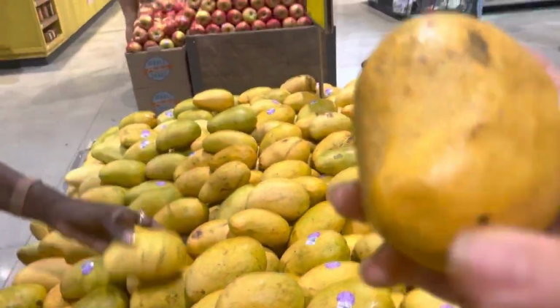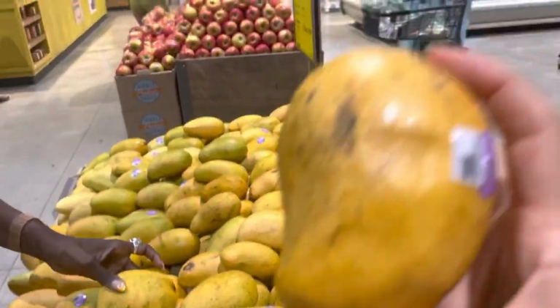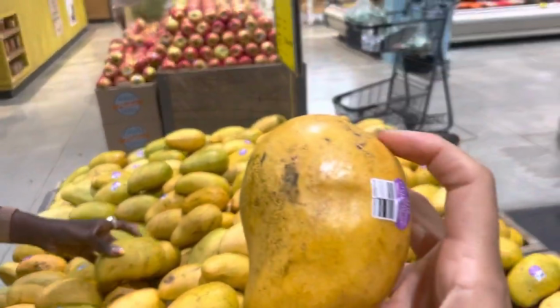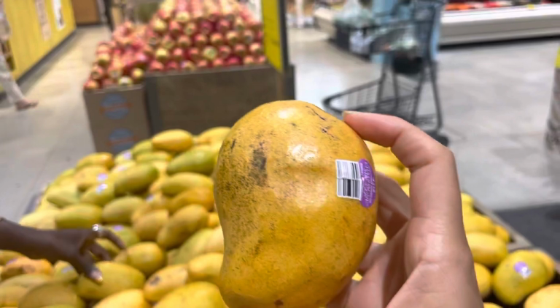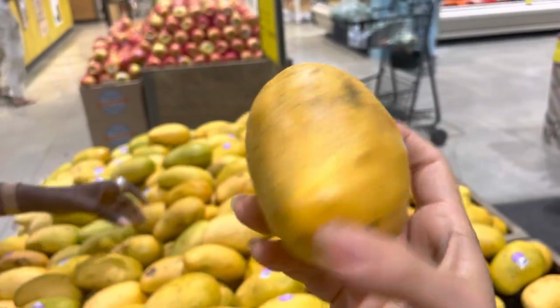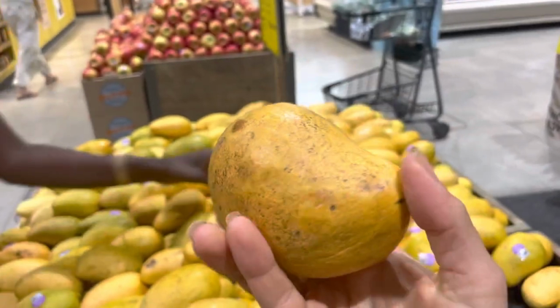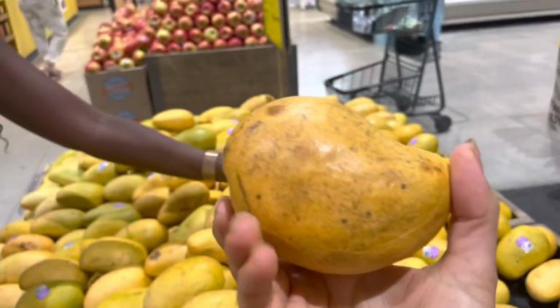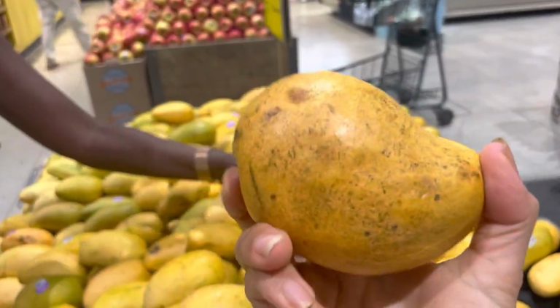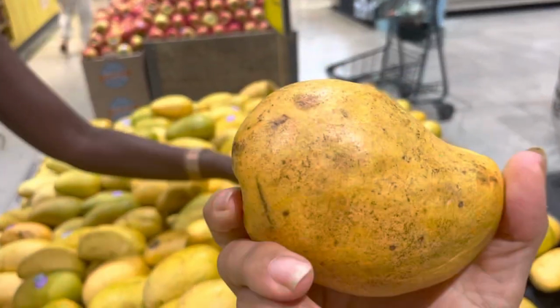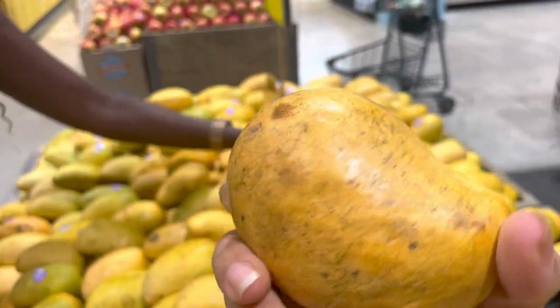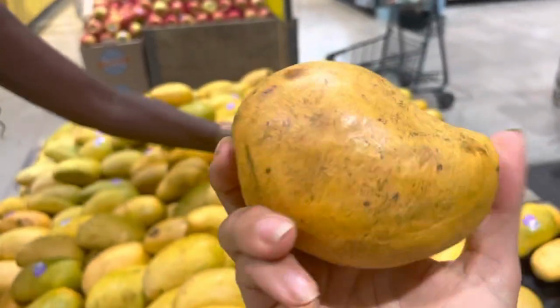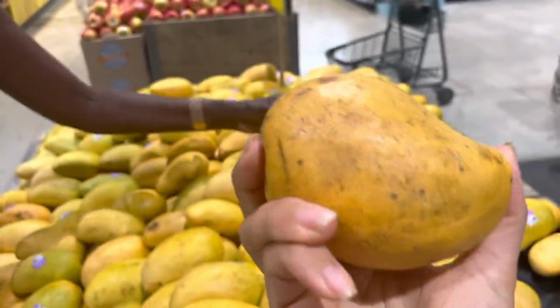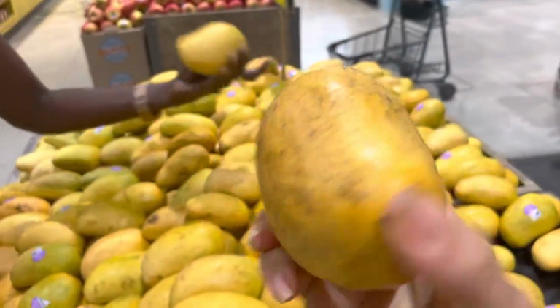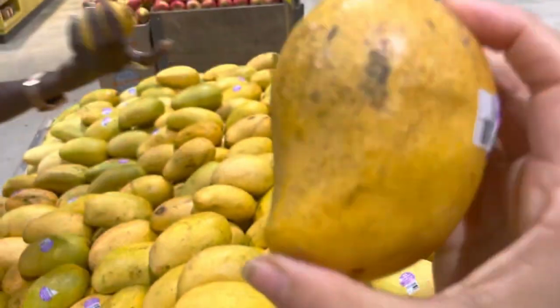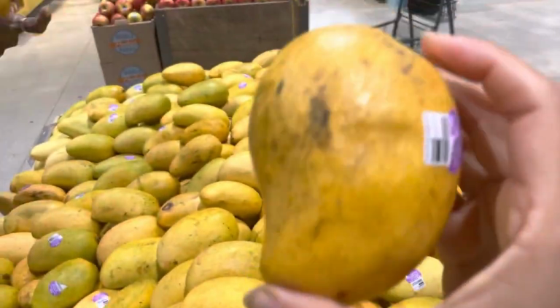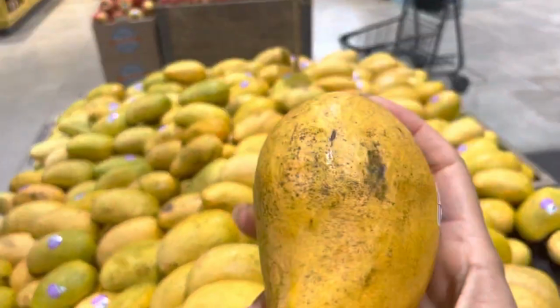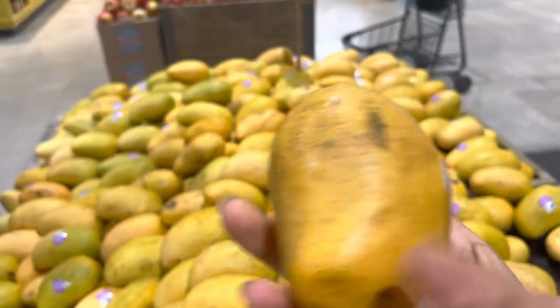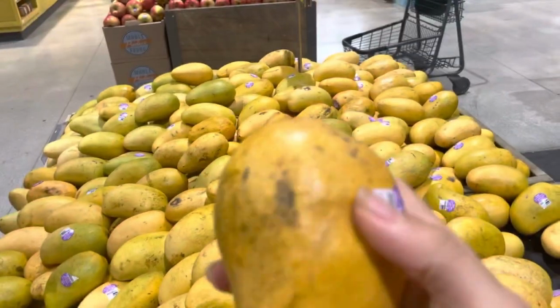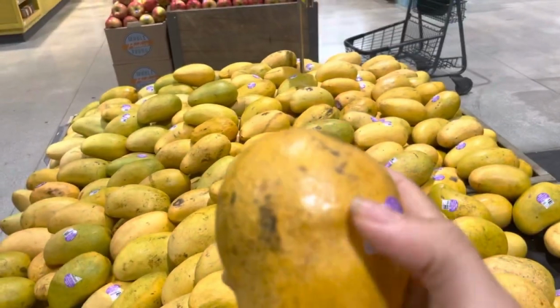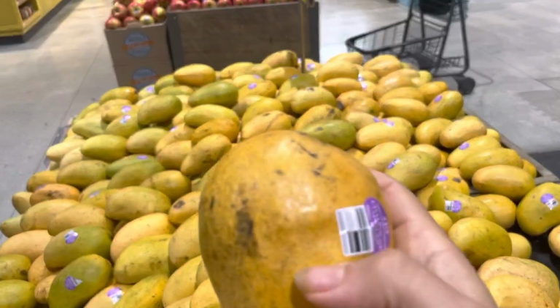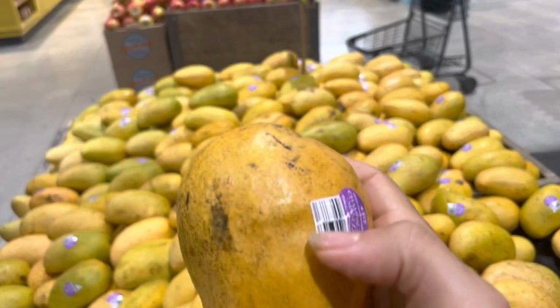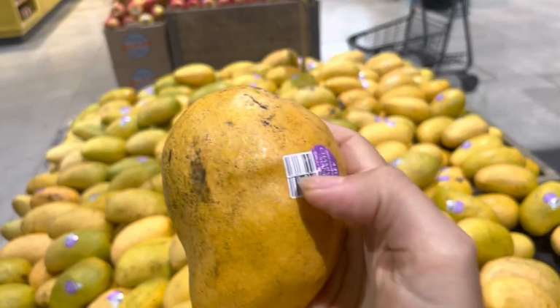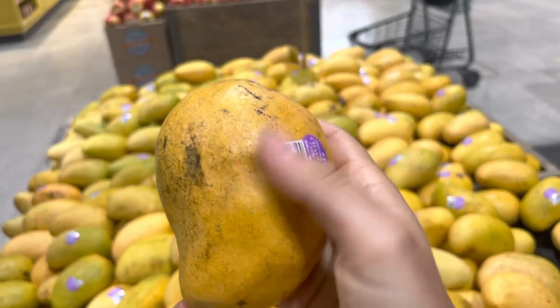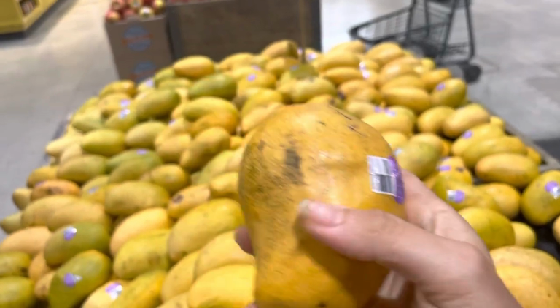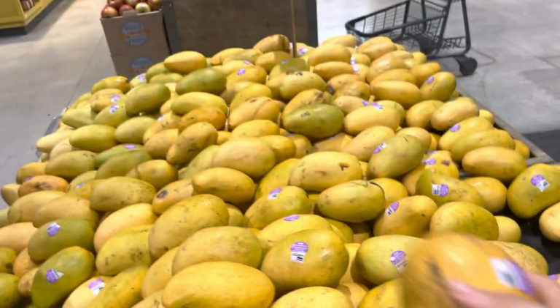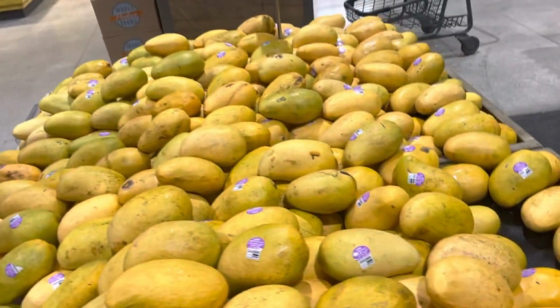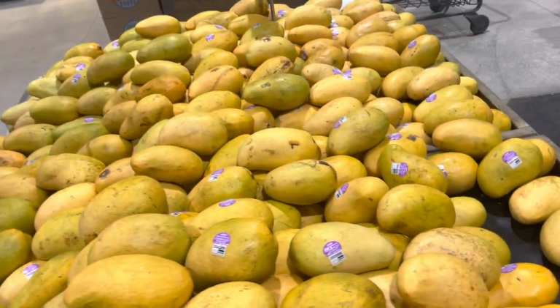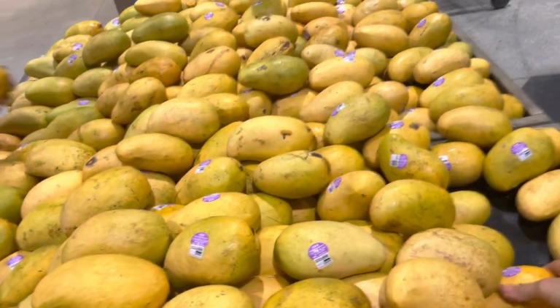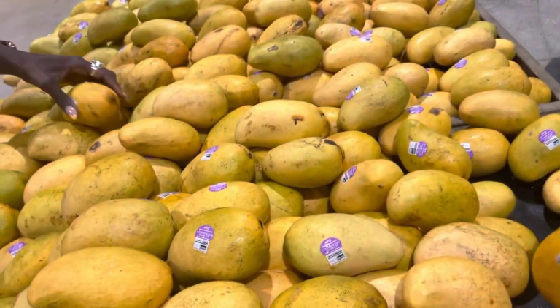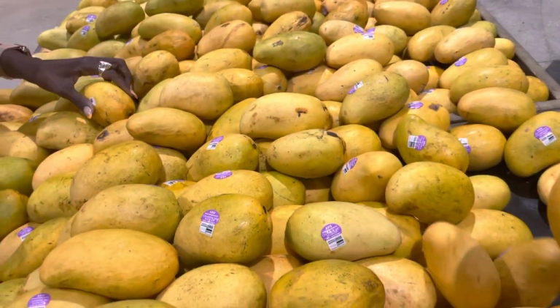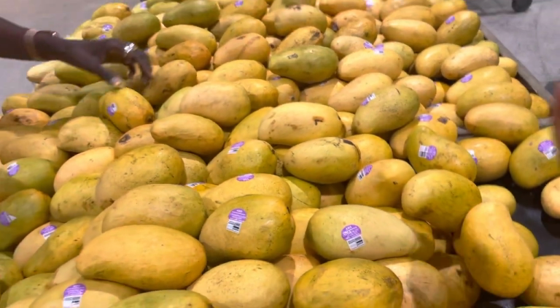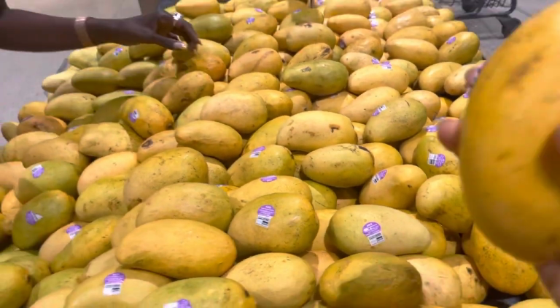And then finally, guys, if you want it to be ripe, you want to look for the soft ones. But don't get the ones that are all mushy, where people have put their thumb into them, because then it's going to be all crappy inside.